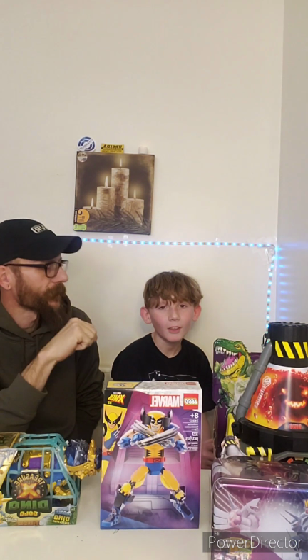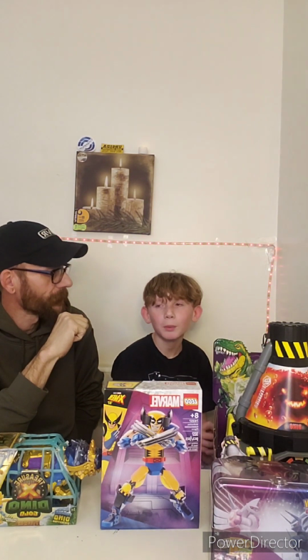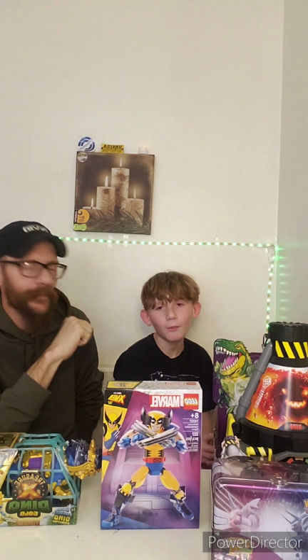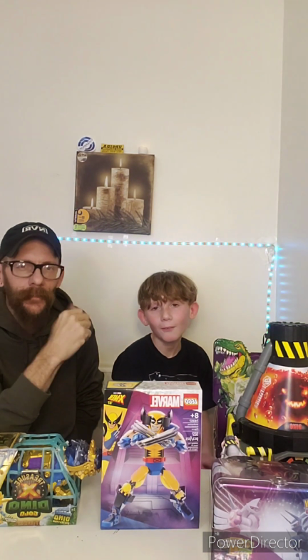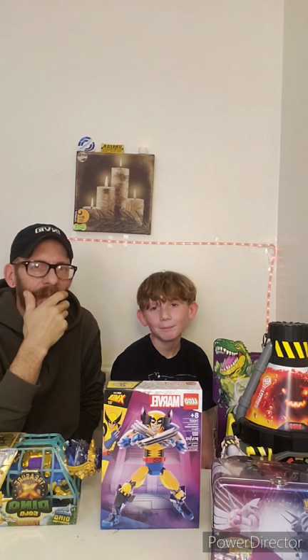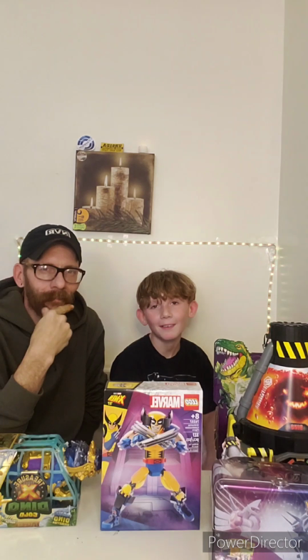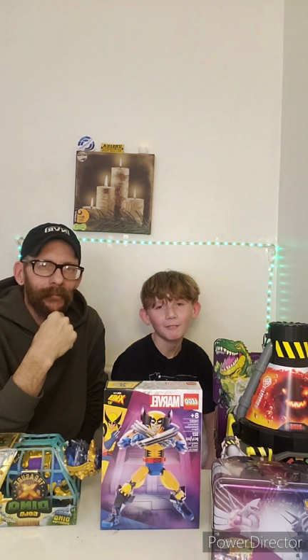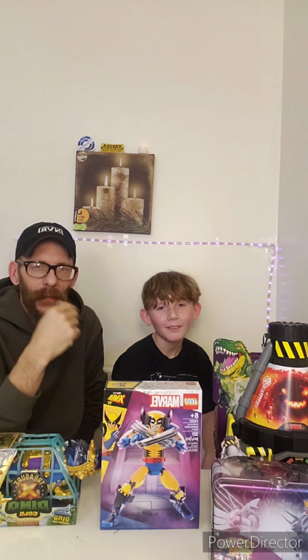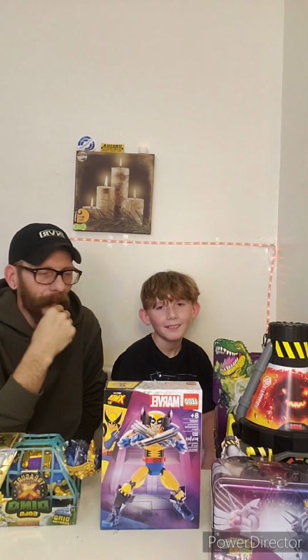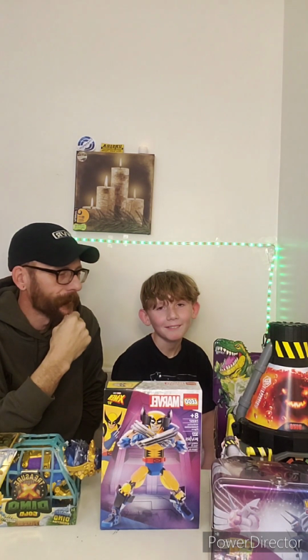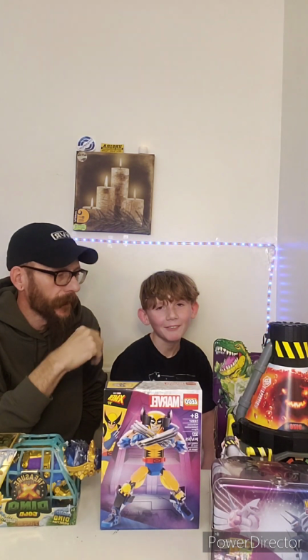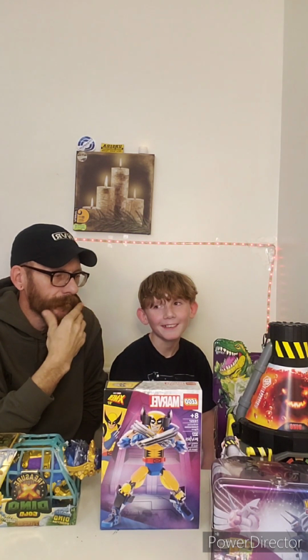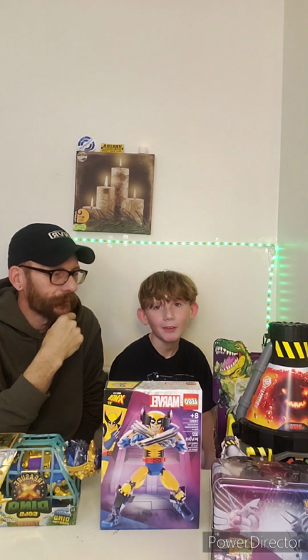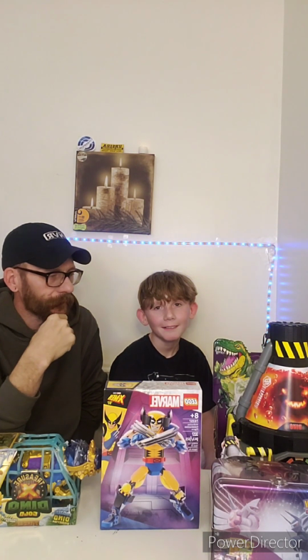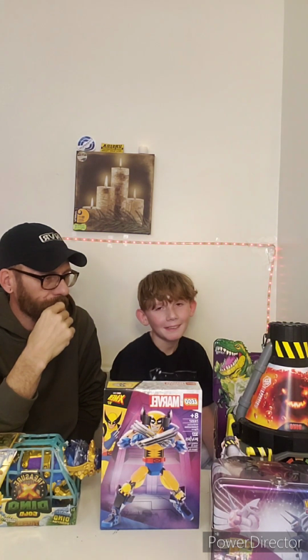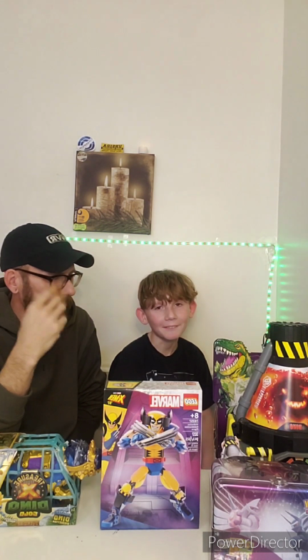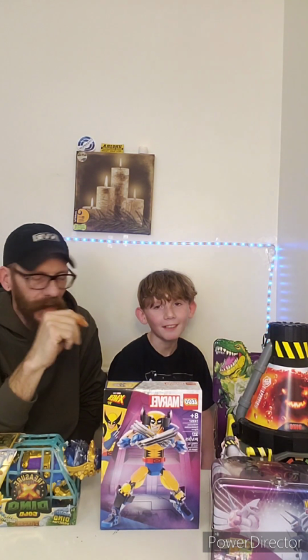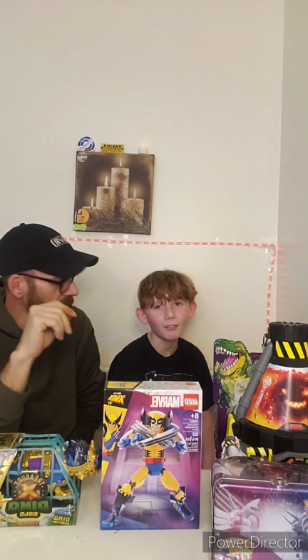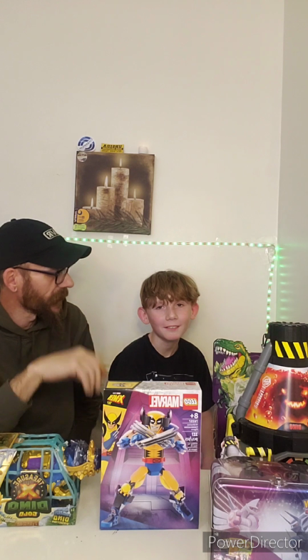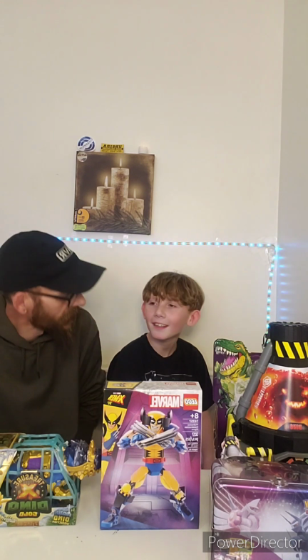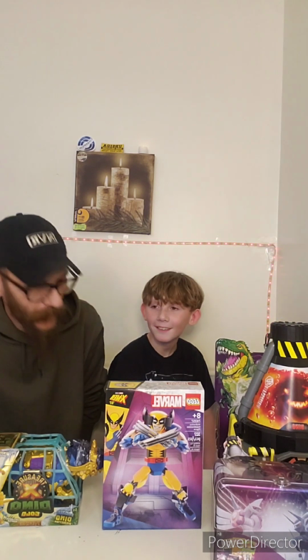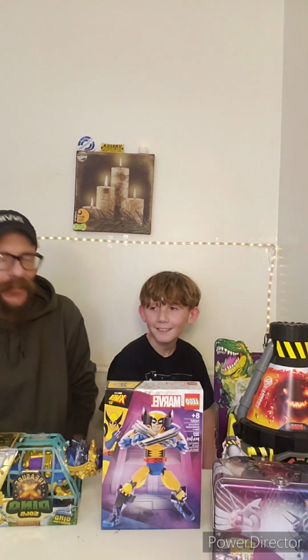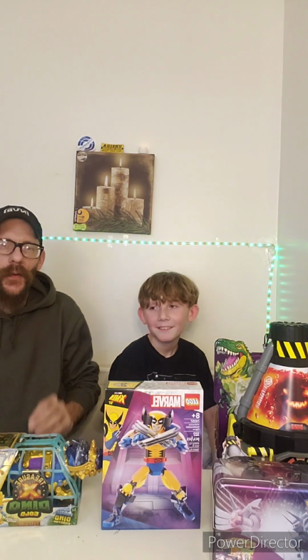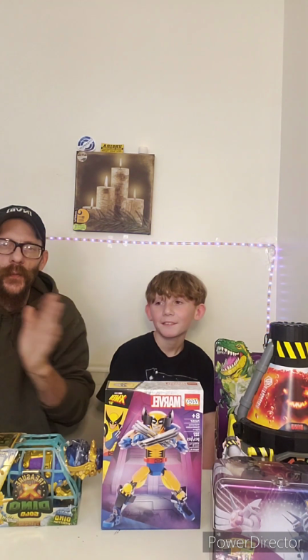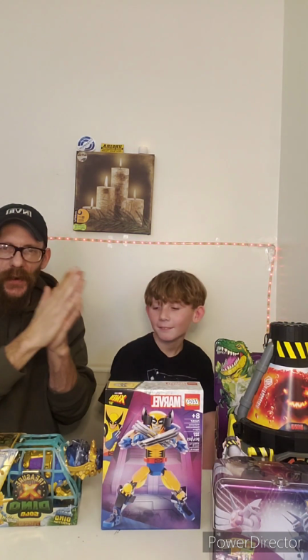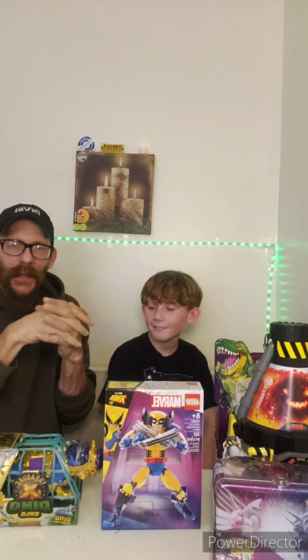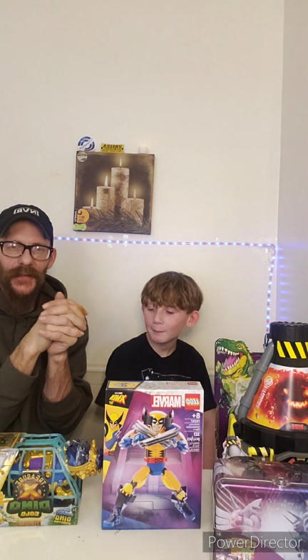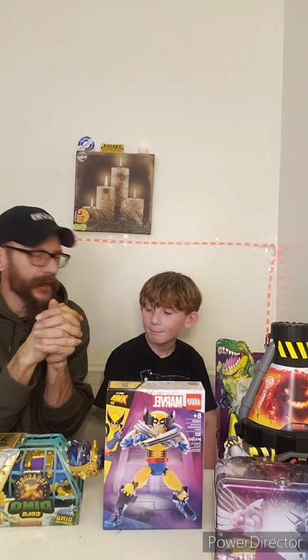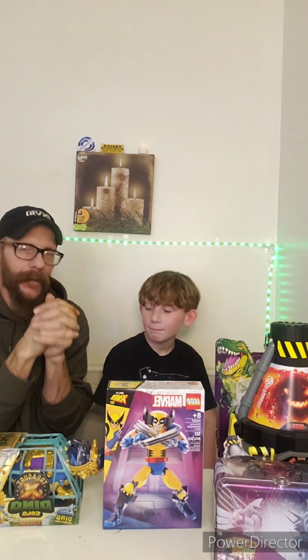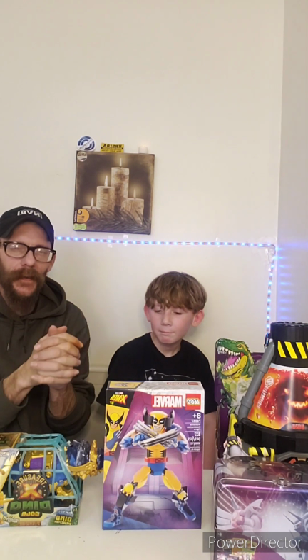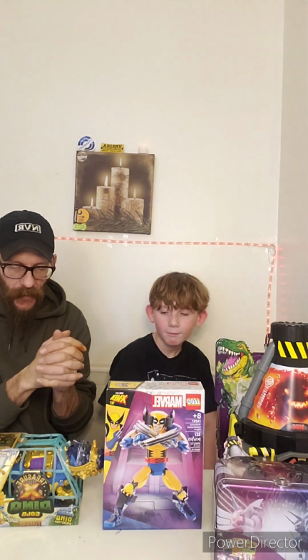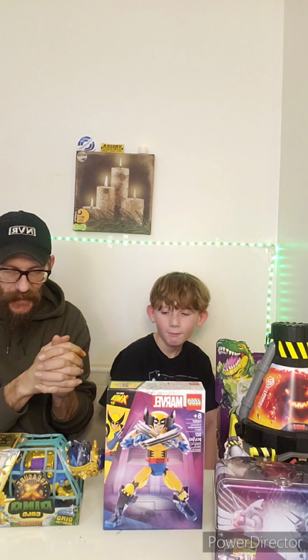Sorry we haven't posted in a while — been a while, huh? Life's busy. Glad to be back with some content. We got a lot of video ideas.